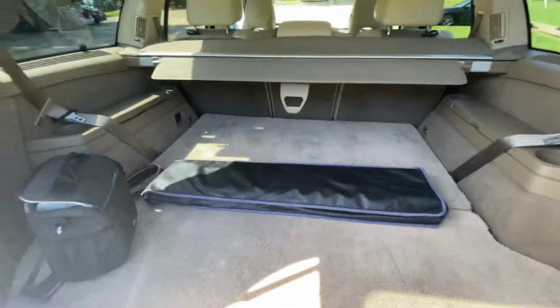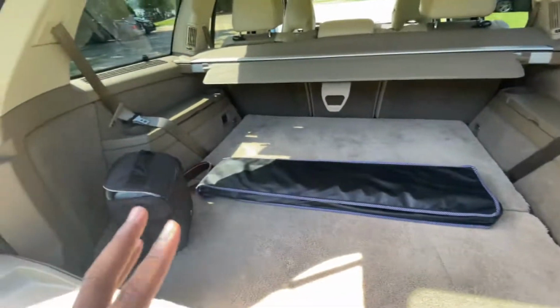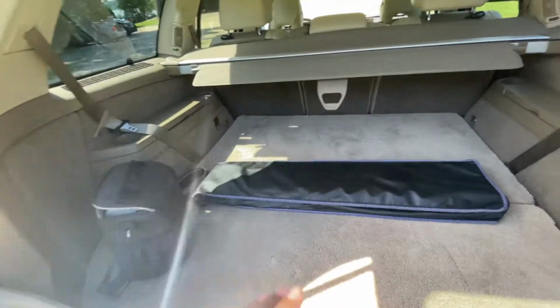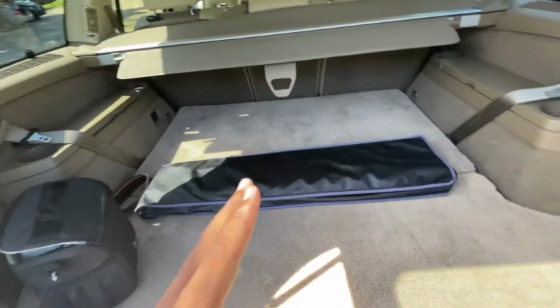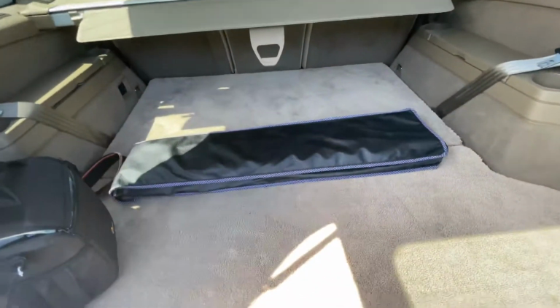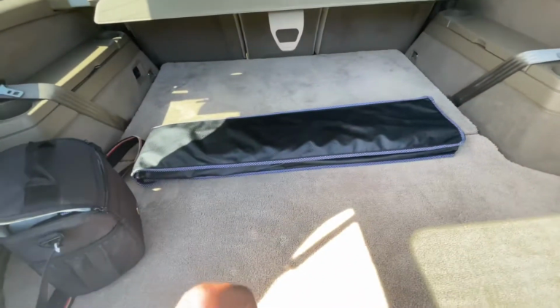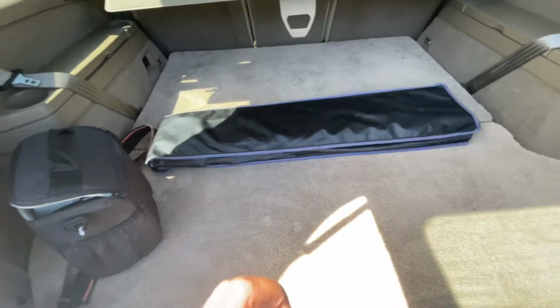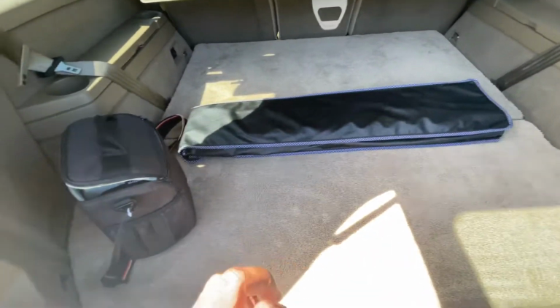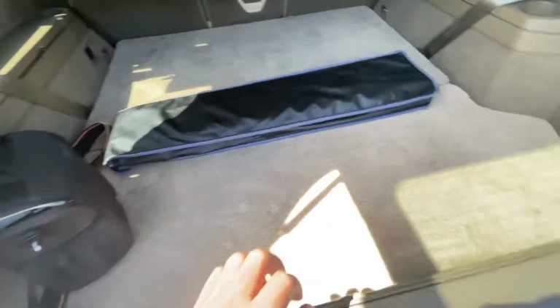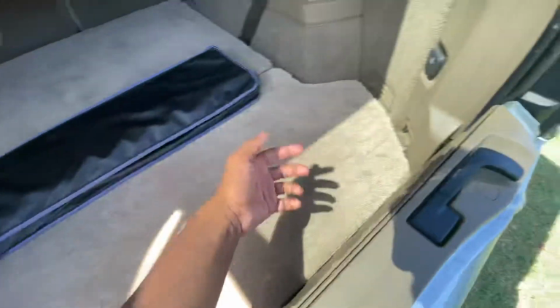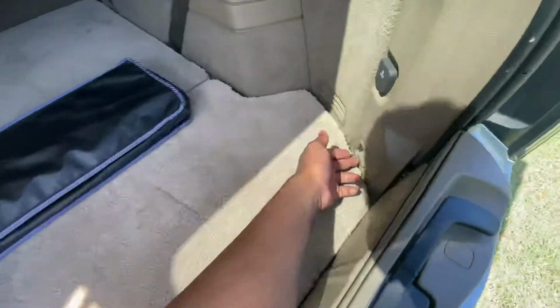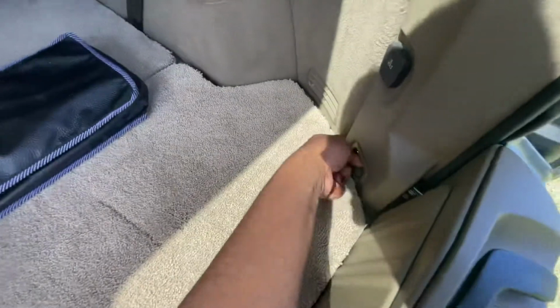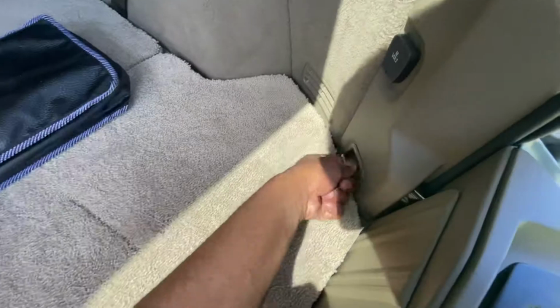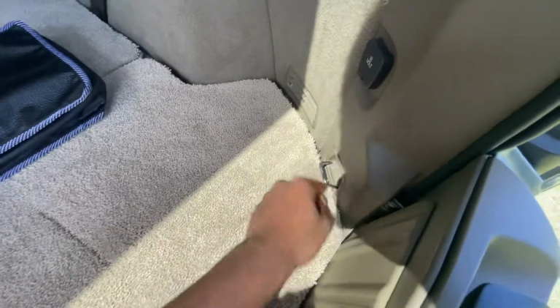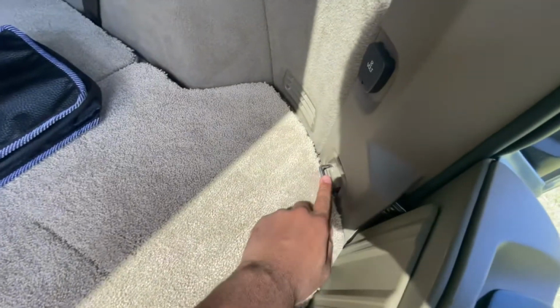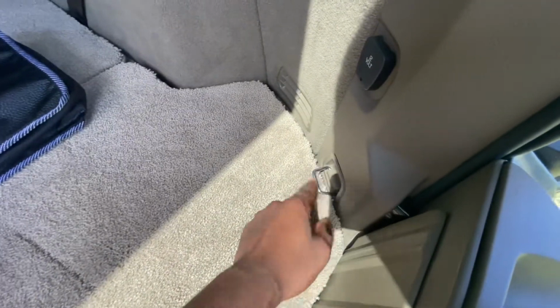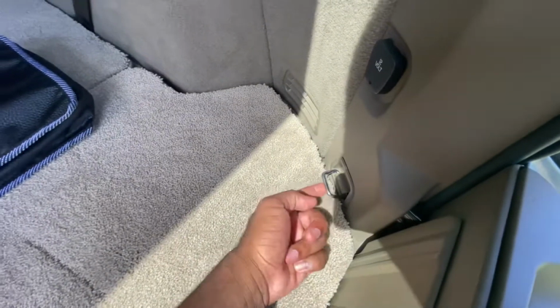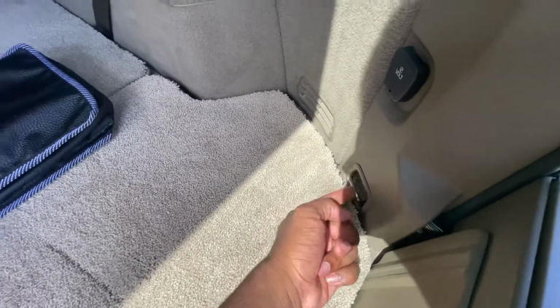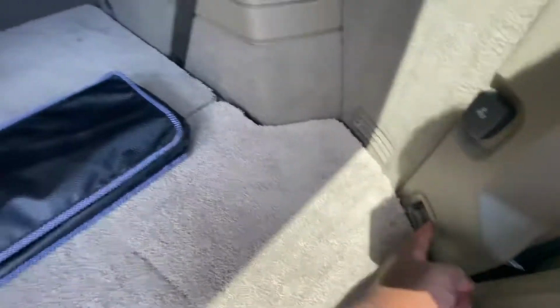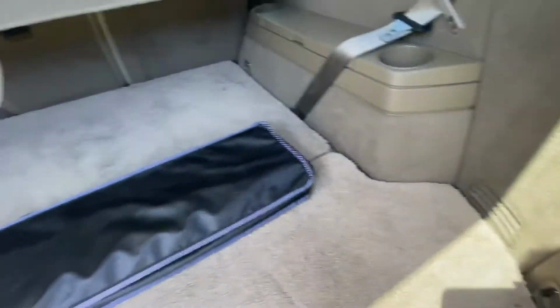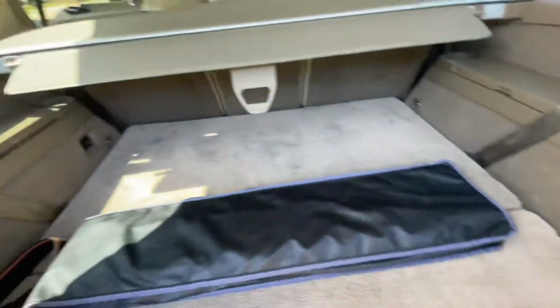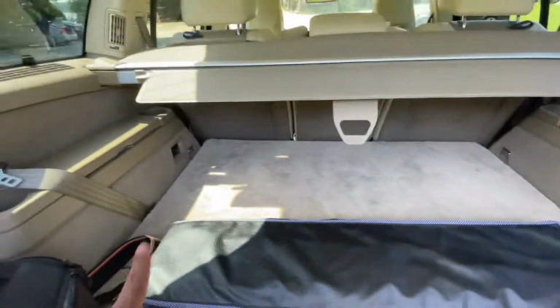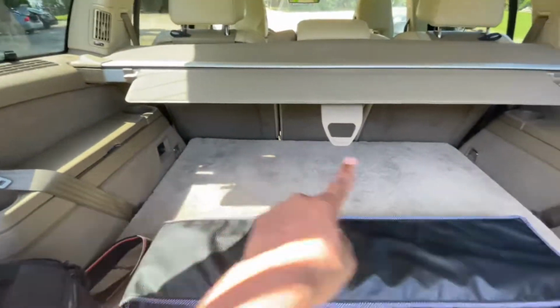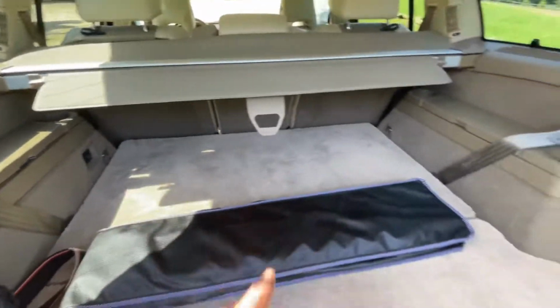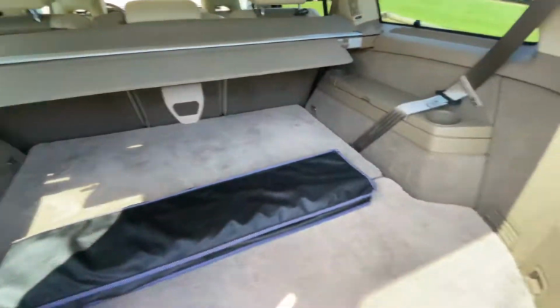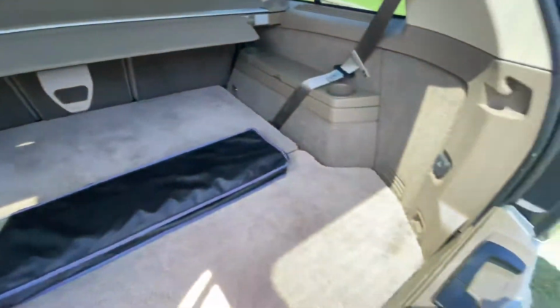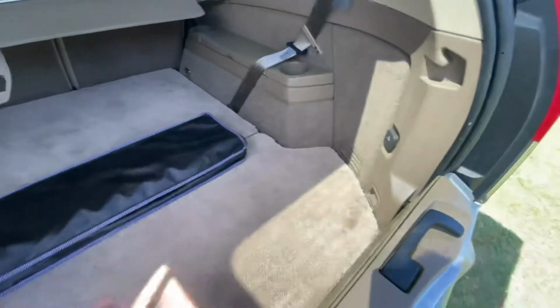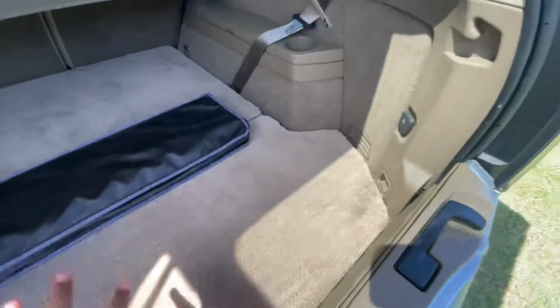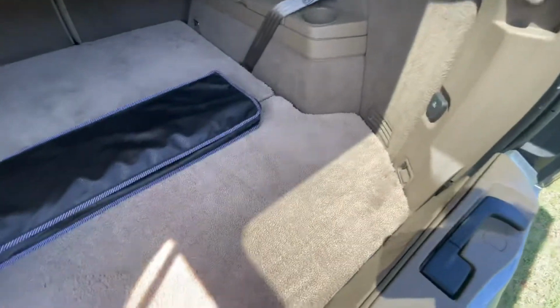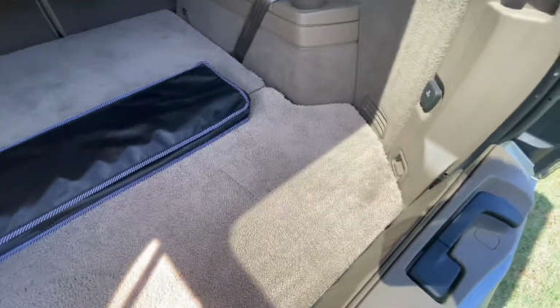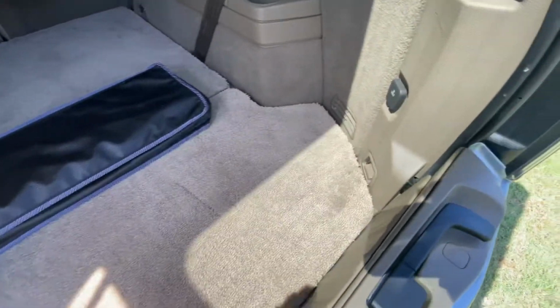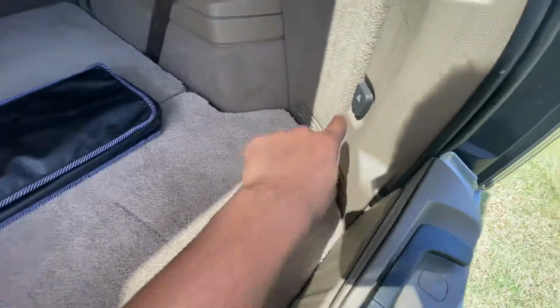Another thing that adds to the practicality of these XC90s is these hooks back here, which you could secure cargo or a bike down. There's four of them. I use all of these things myself in my car.